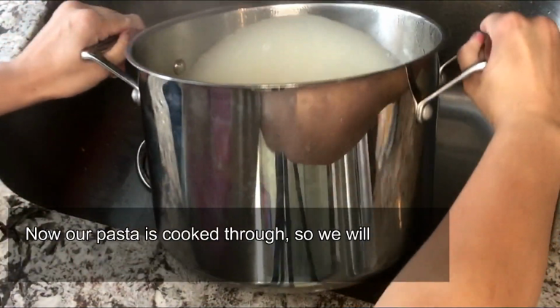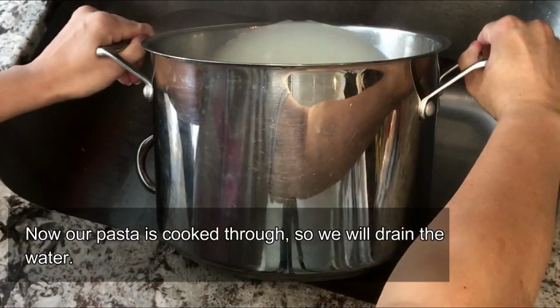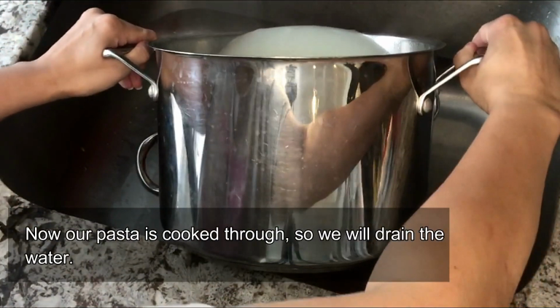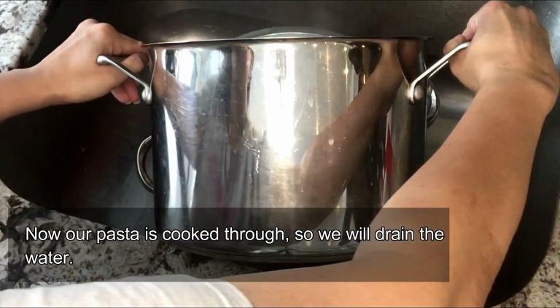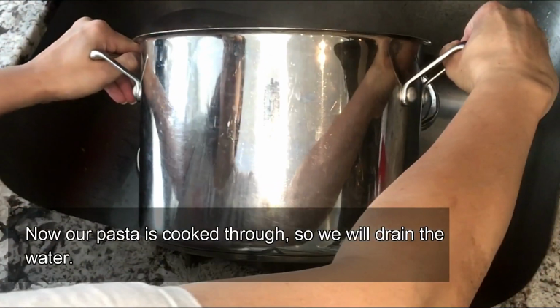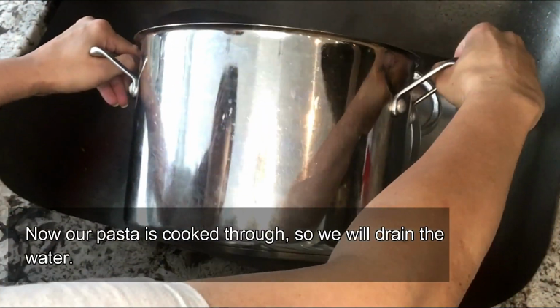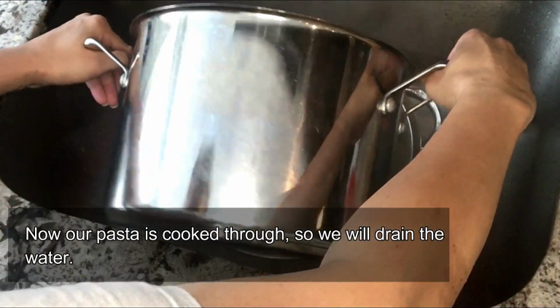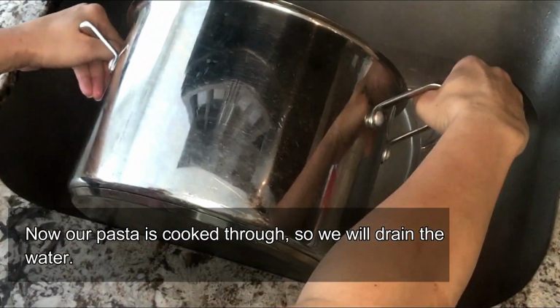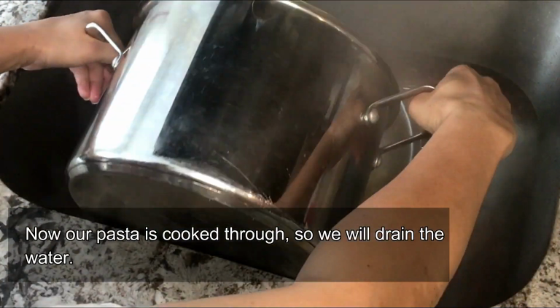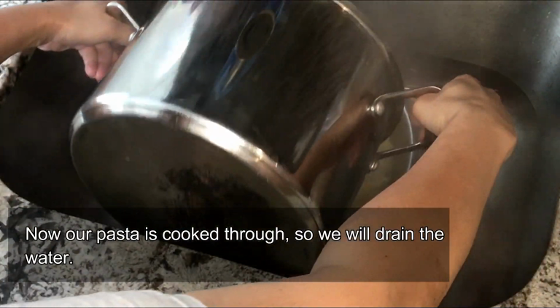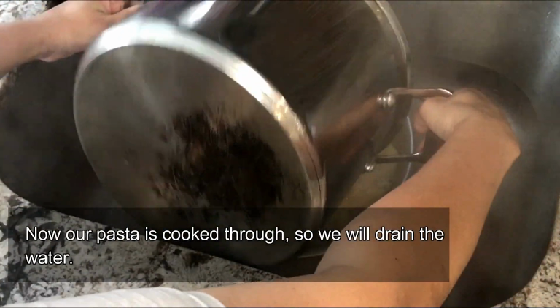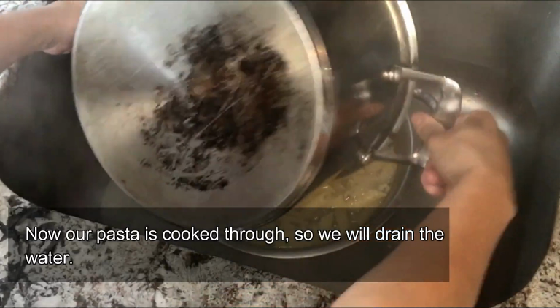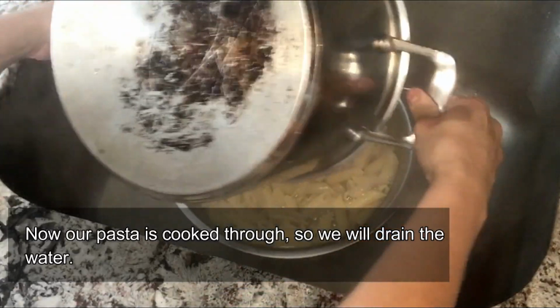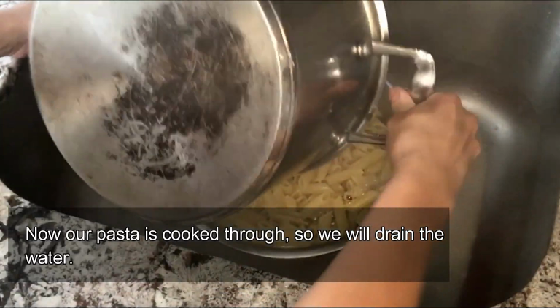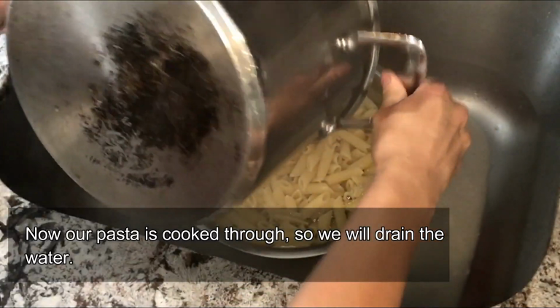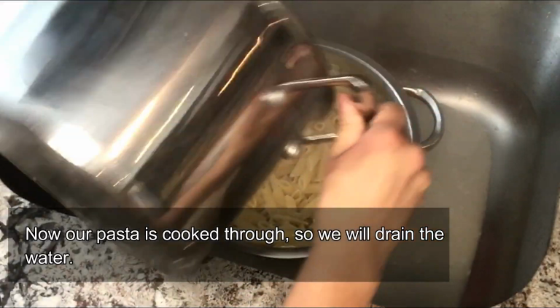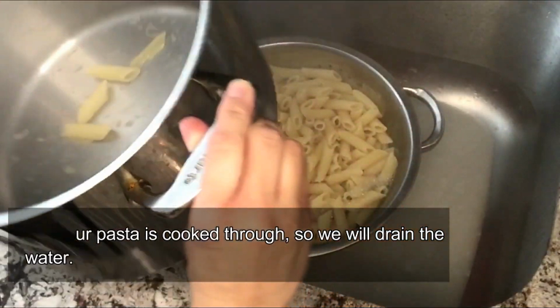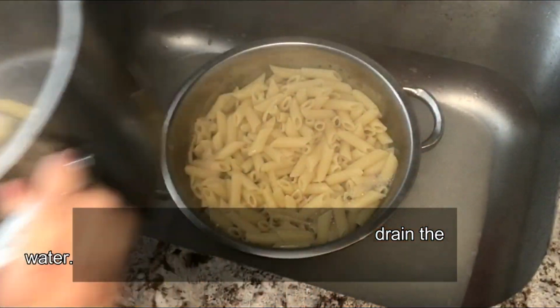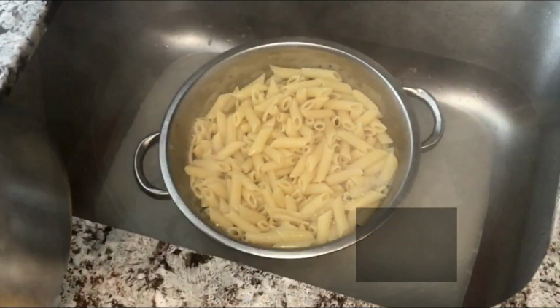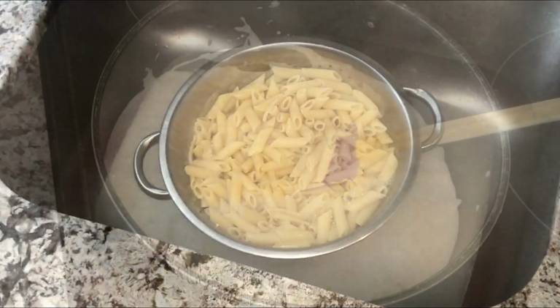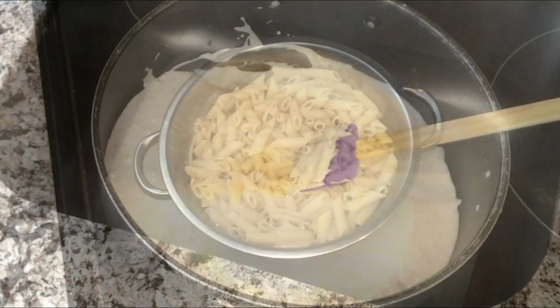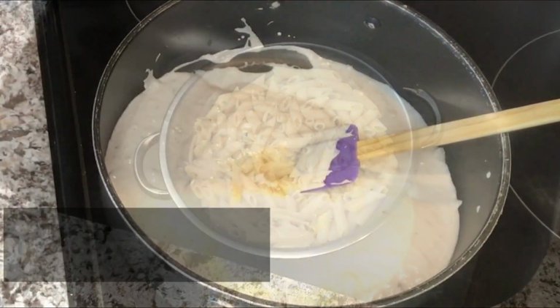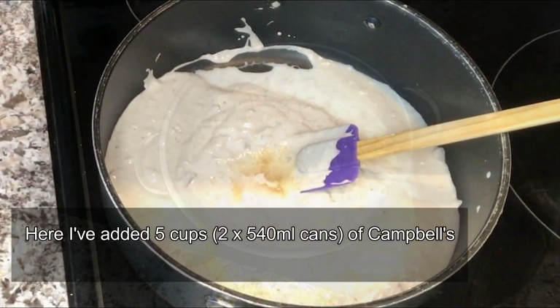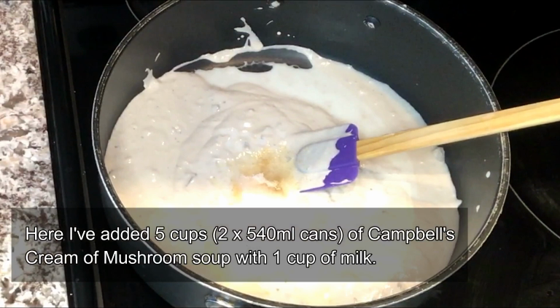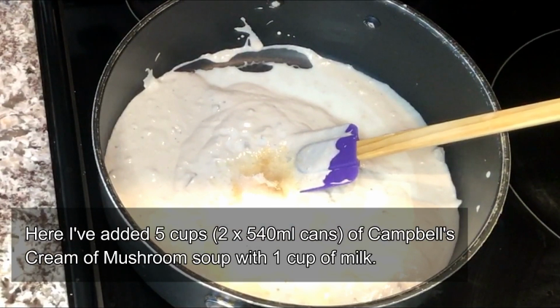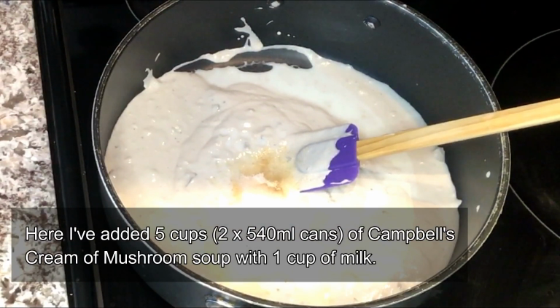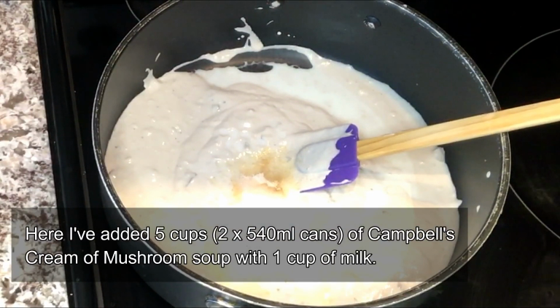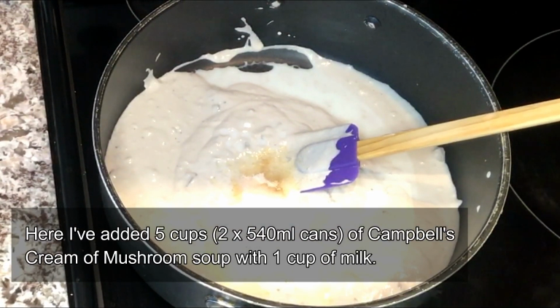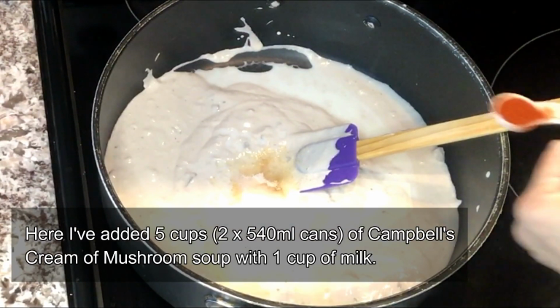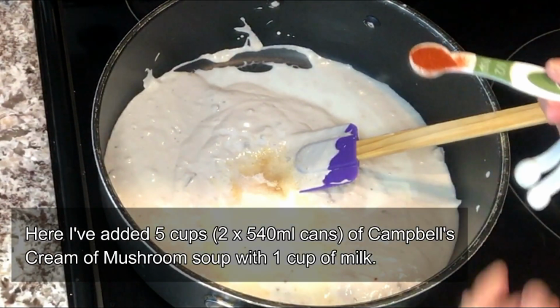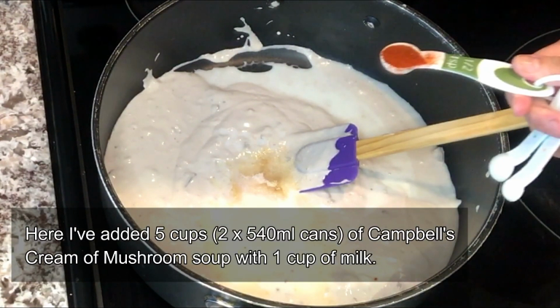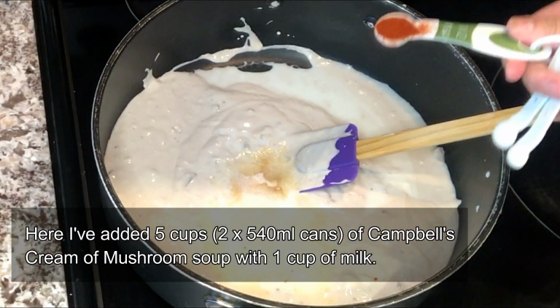Our pasta is ready, so we're just going to drain it in a strainer and leave it there. Now in a large skillet, I am adding five cups of cream of mushroom soup.